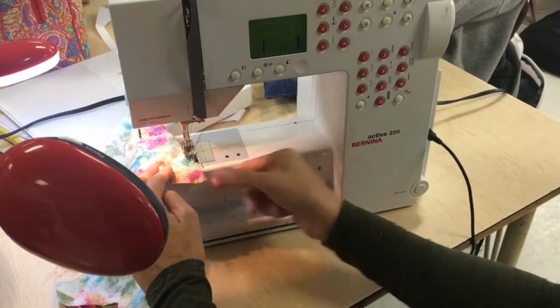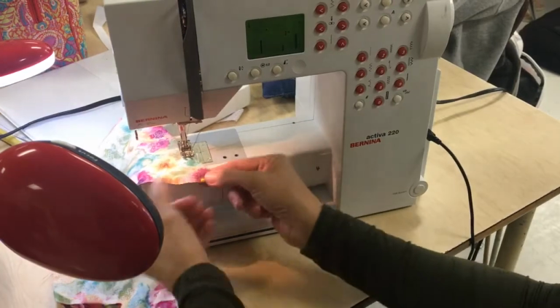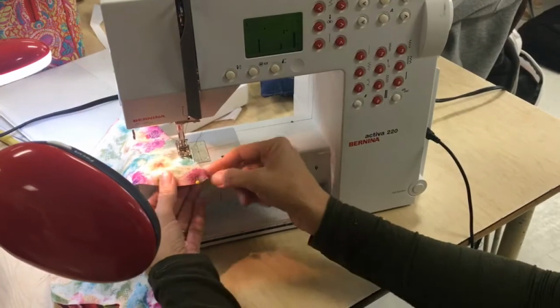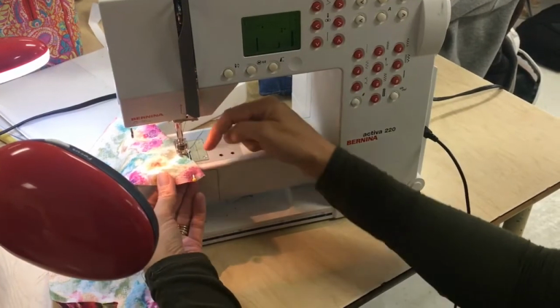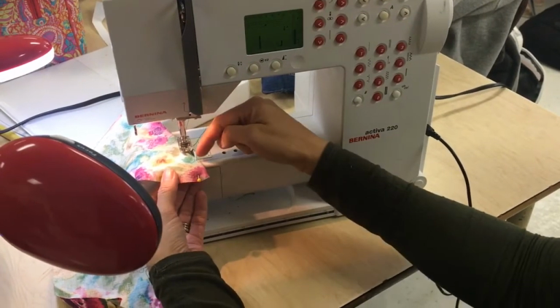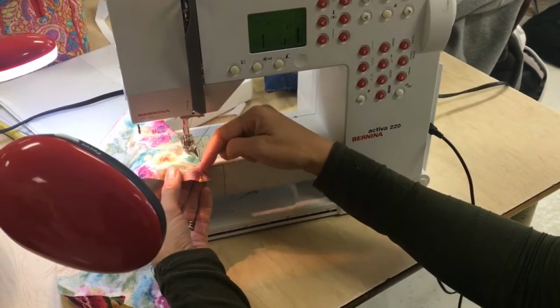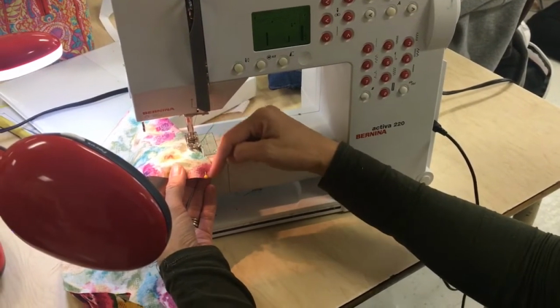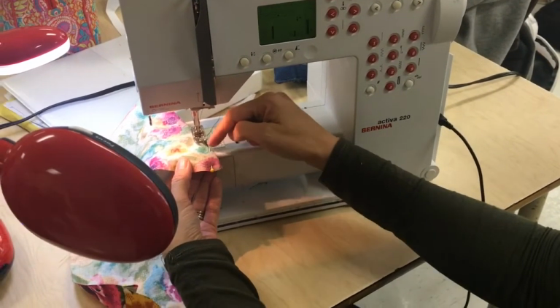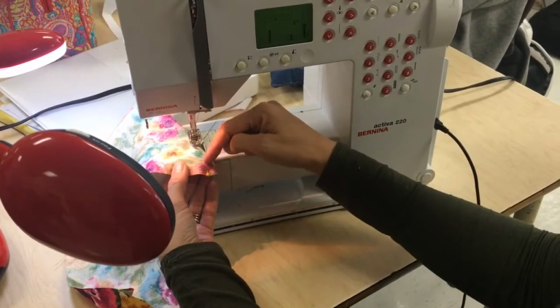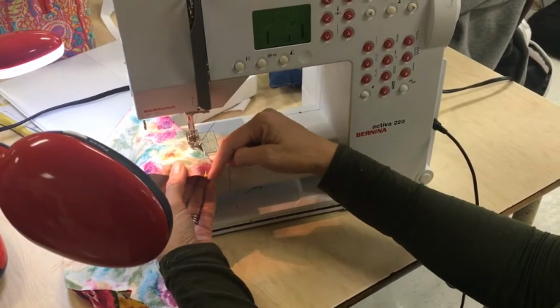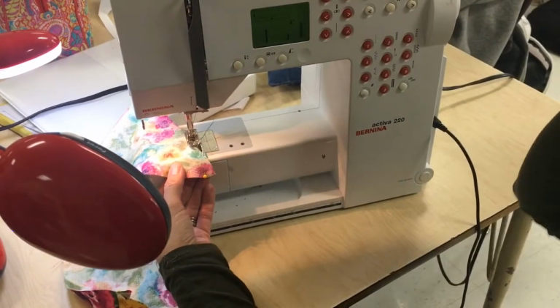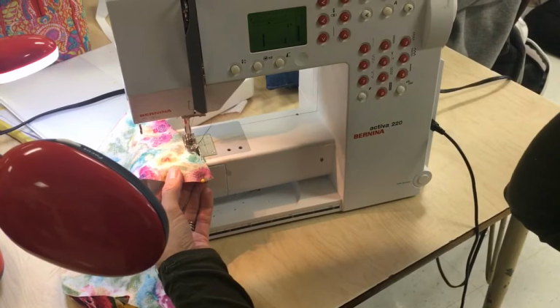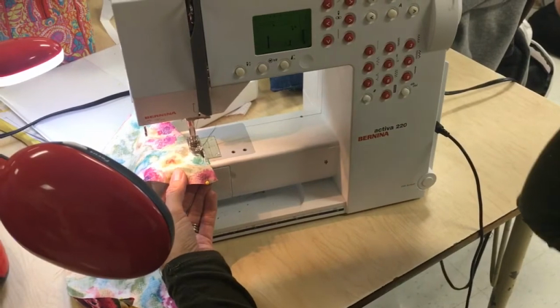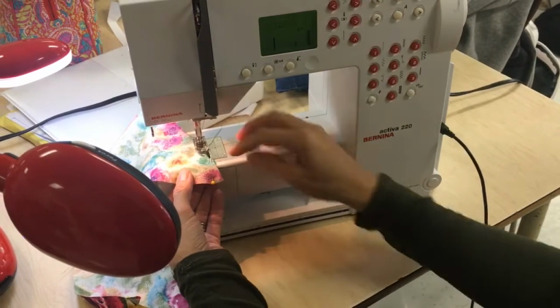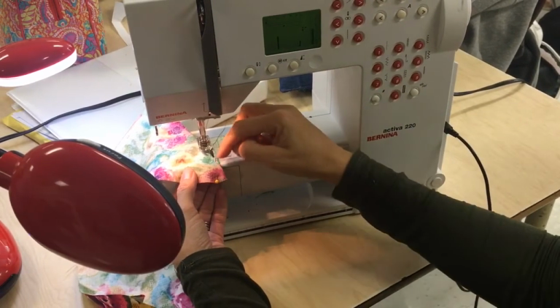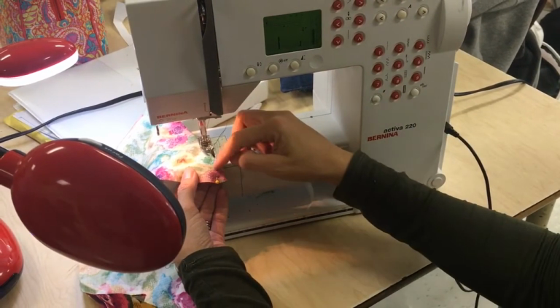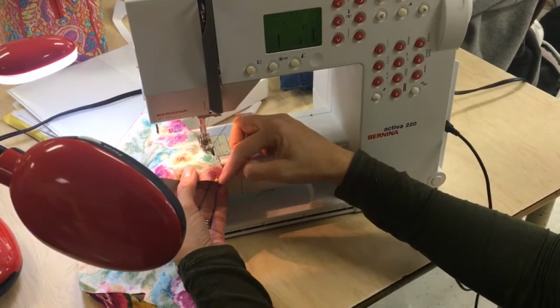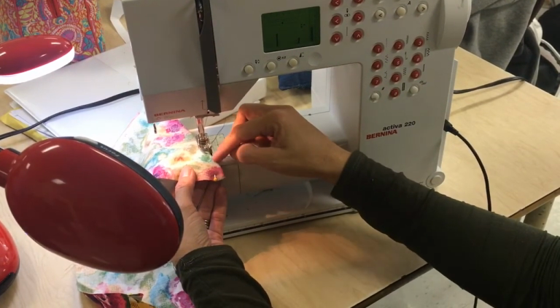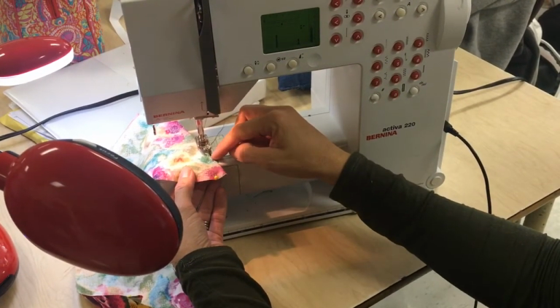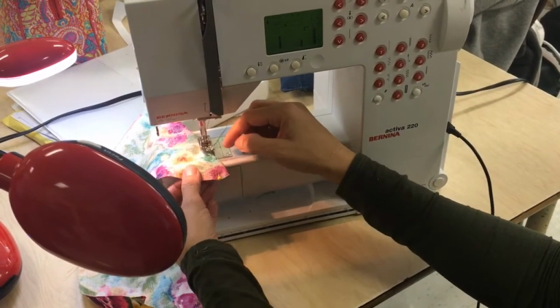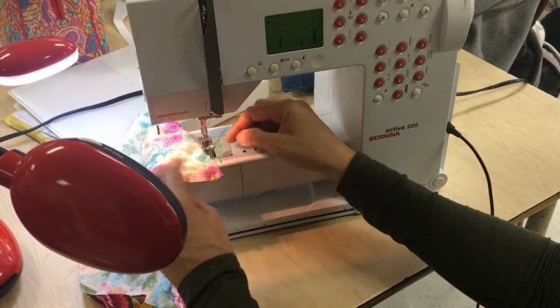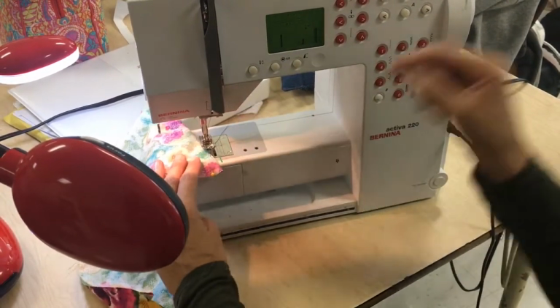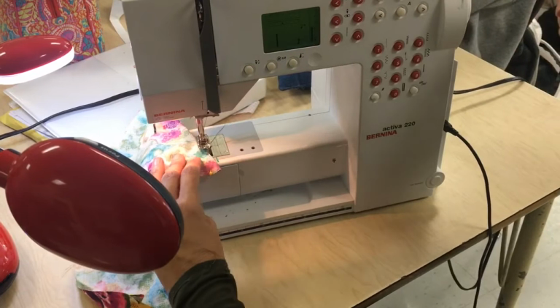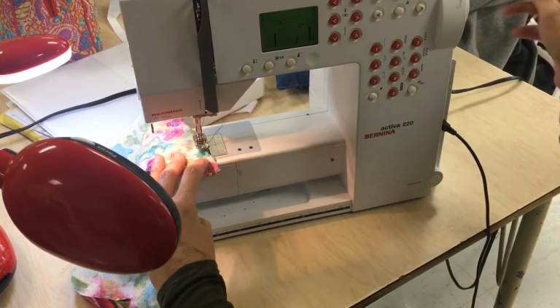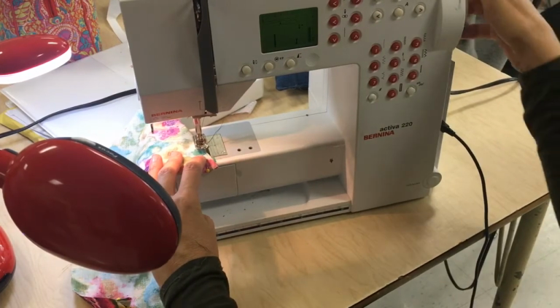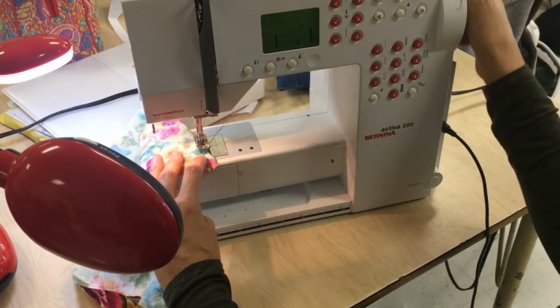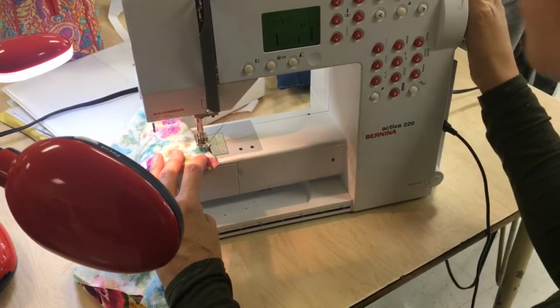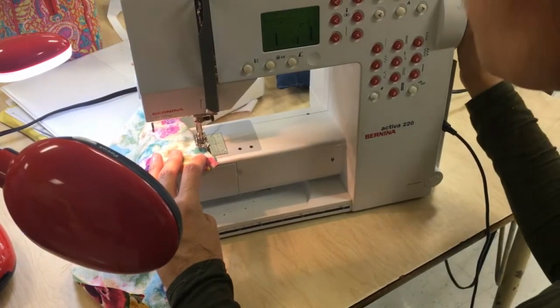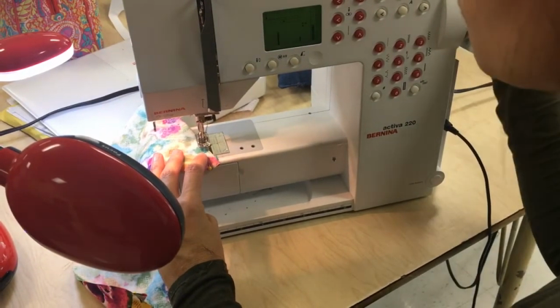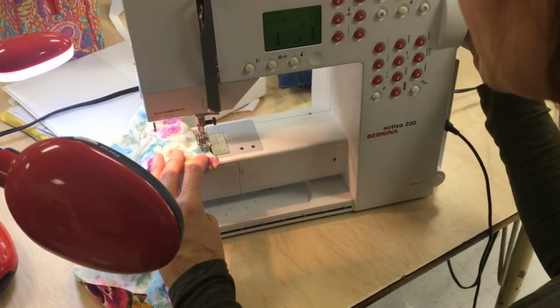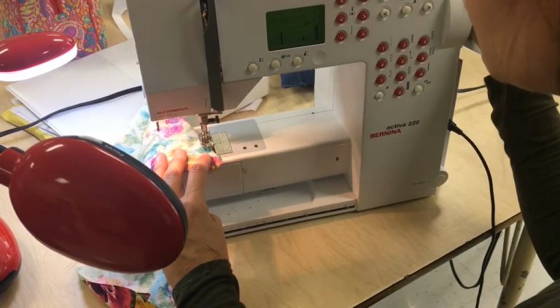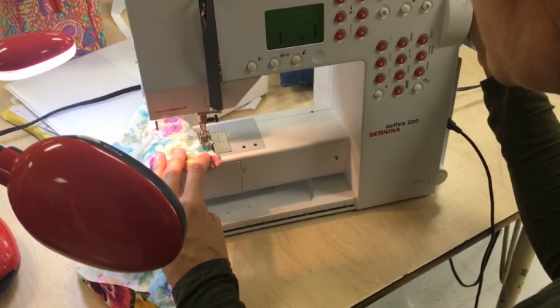In the last video, we traced our dart here. Remember, a dart gives structure to a bag or to a garment.